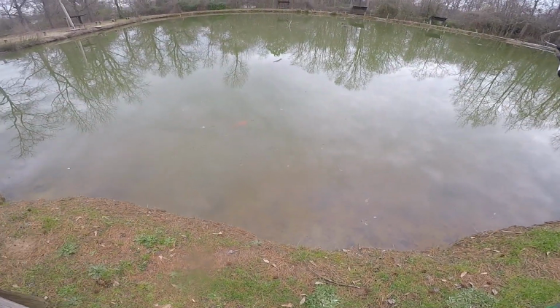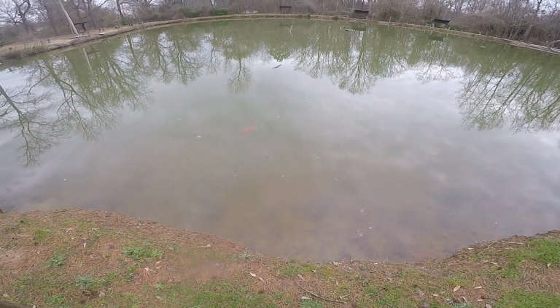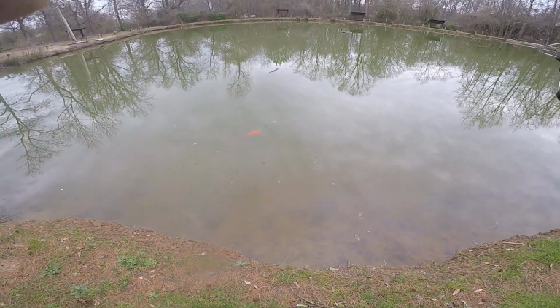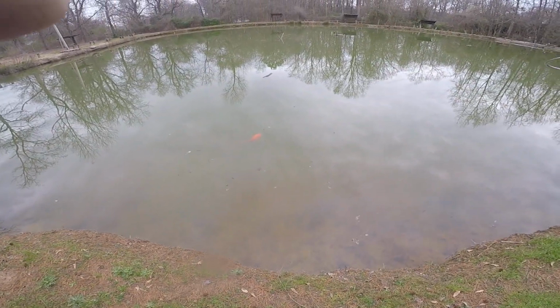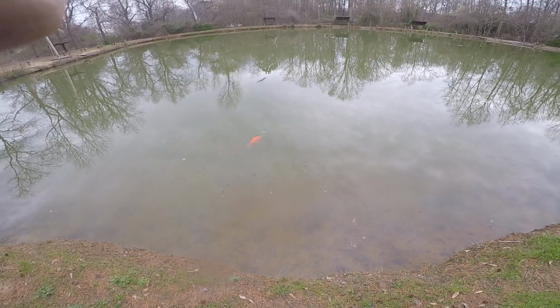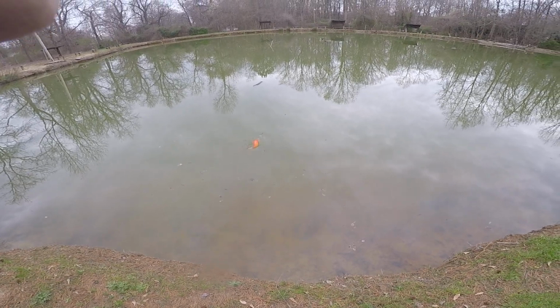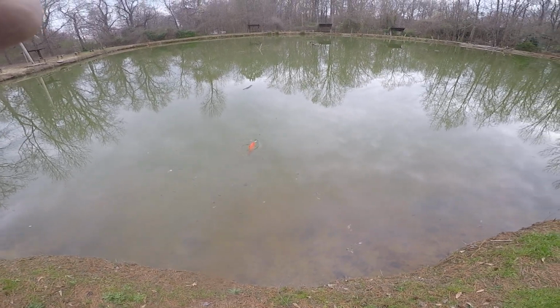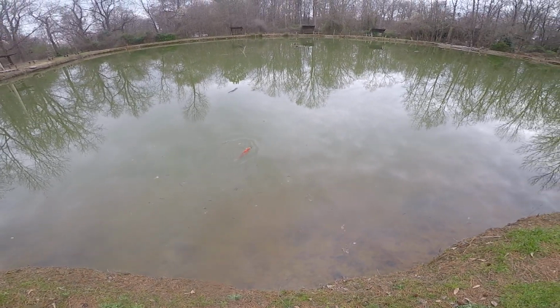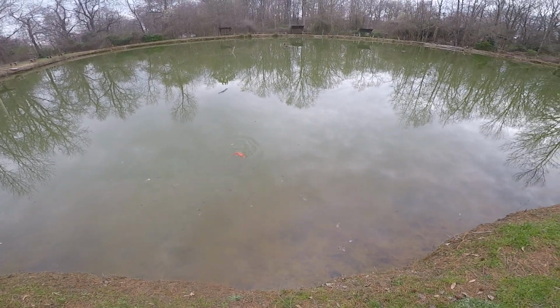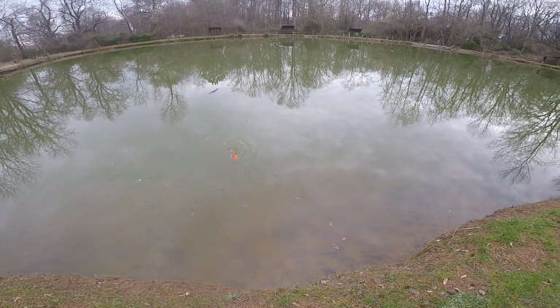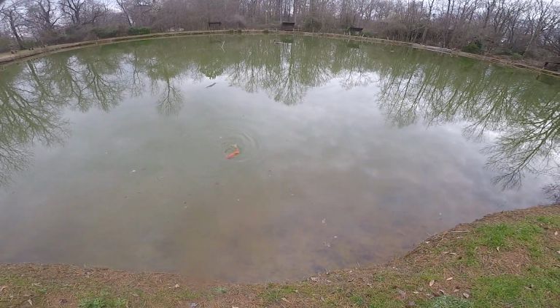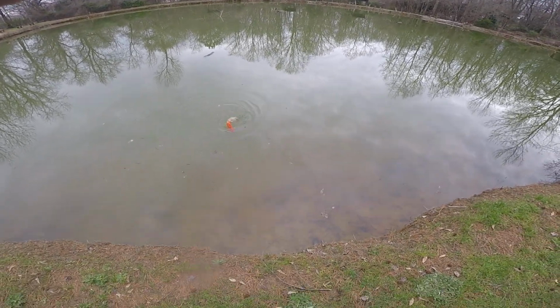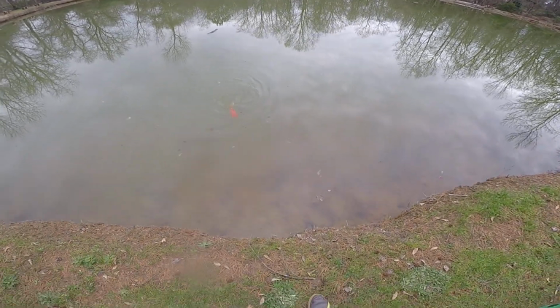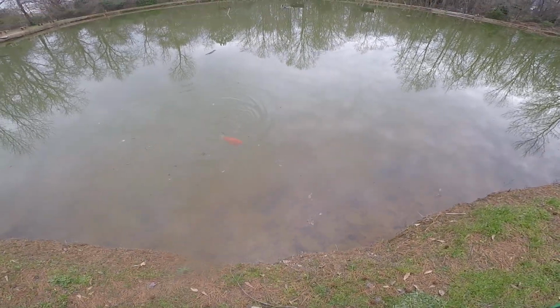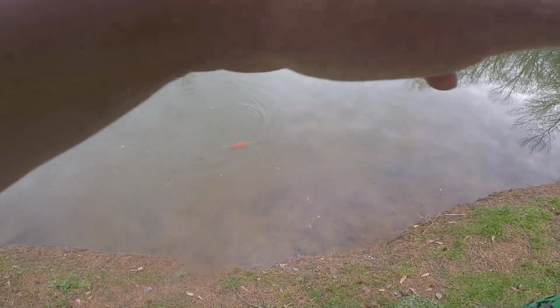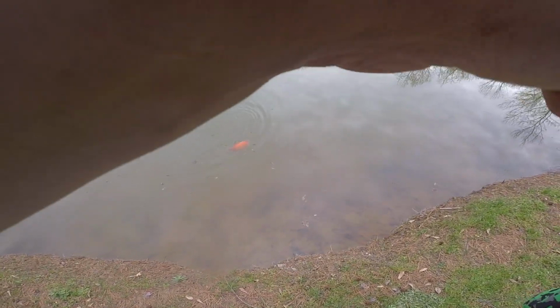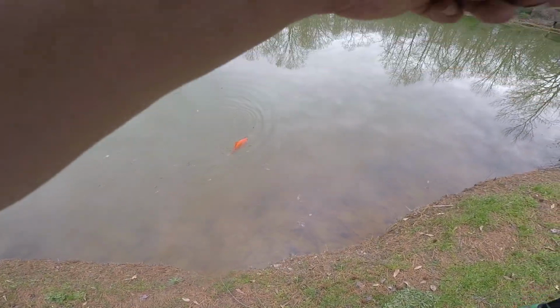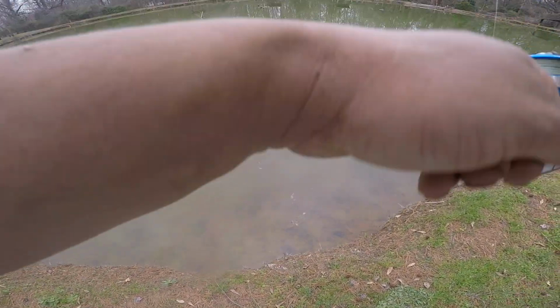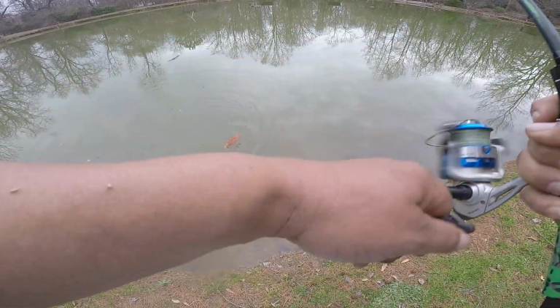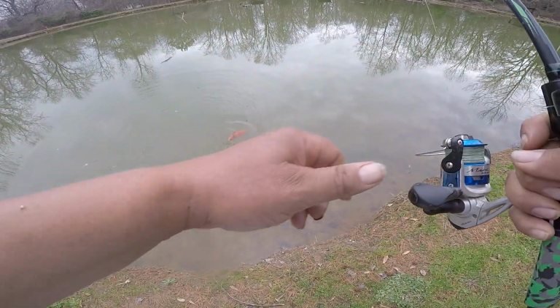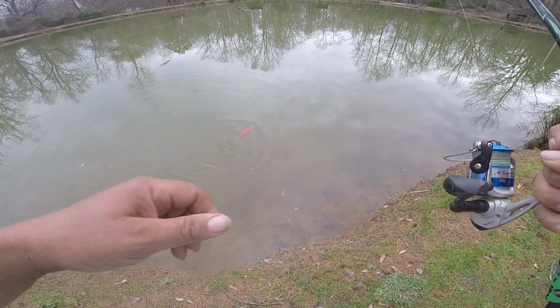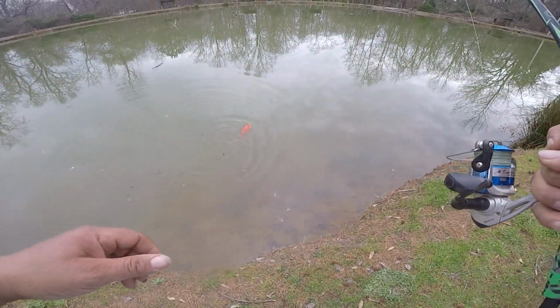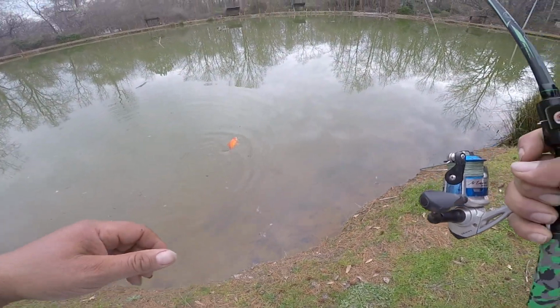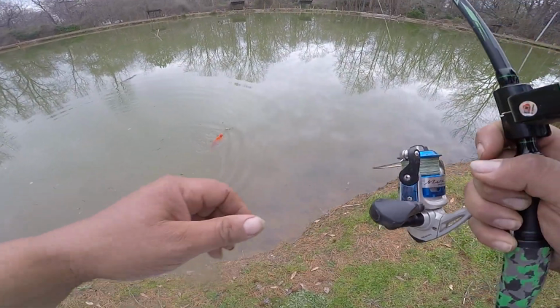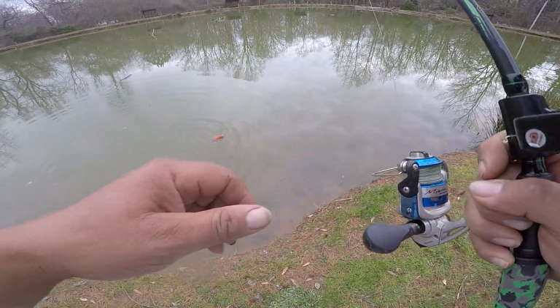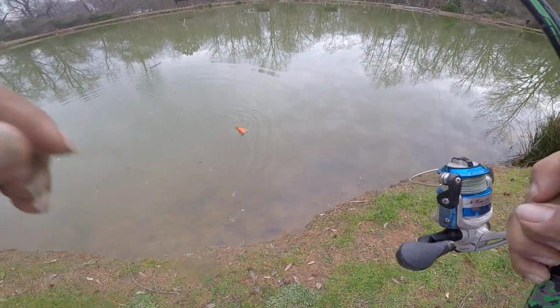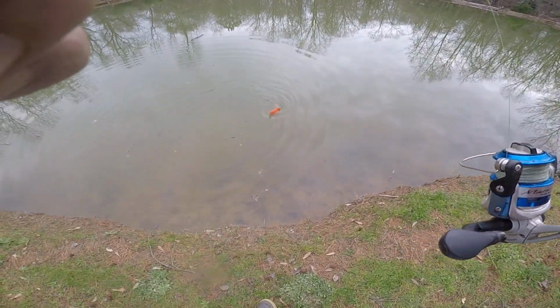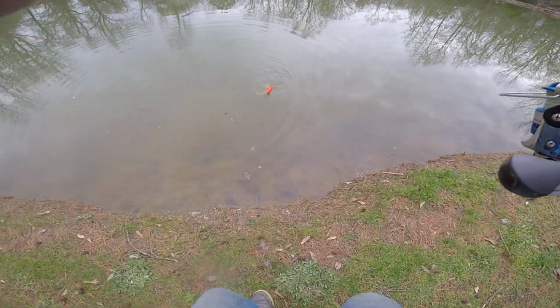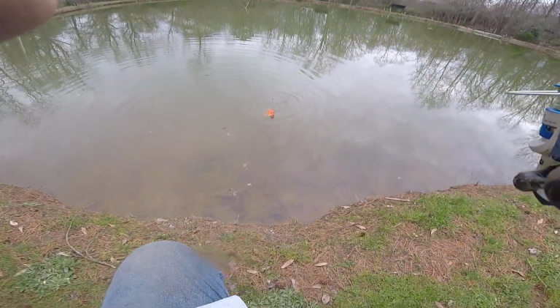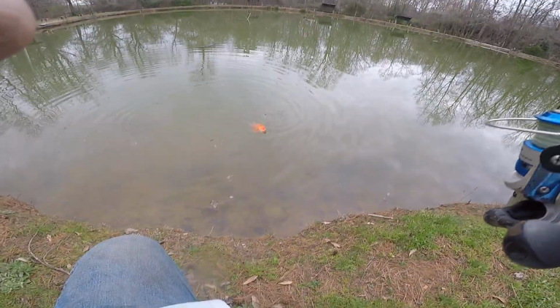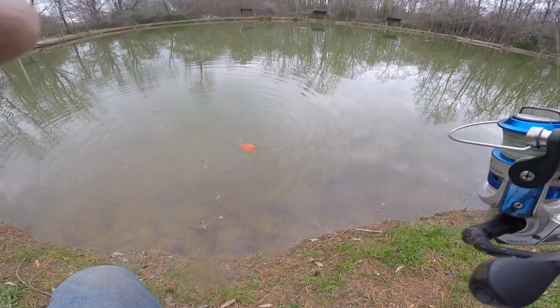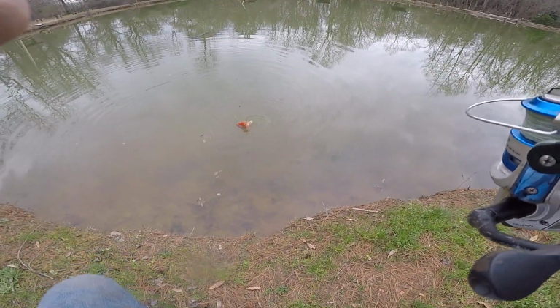Look at the size of the goldfish I just caught! Wow, there's a monster!